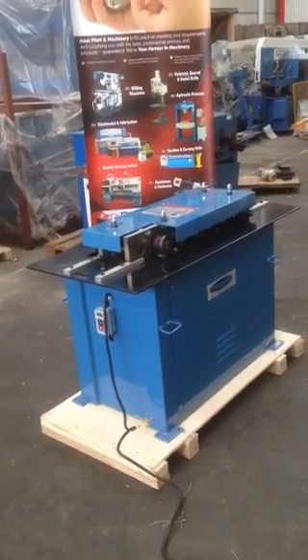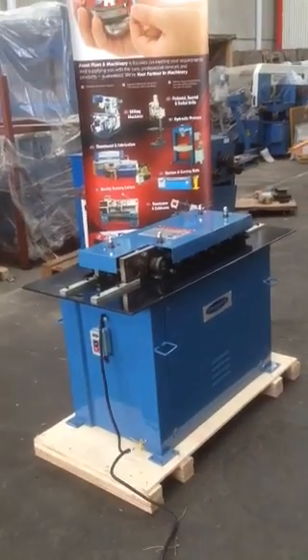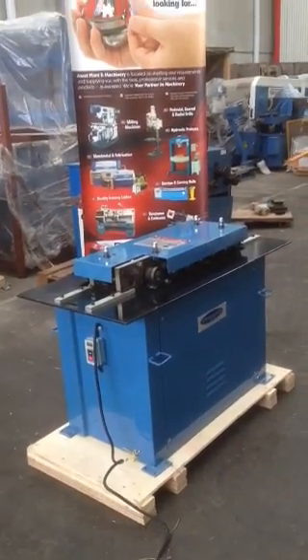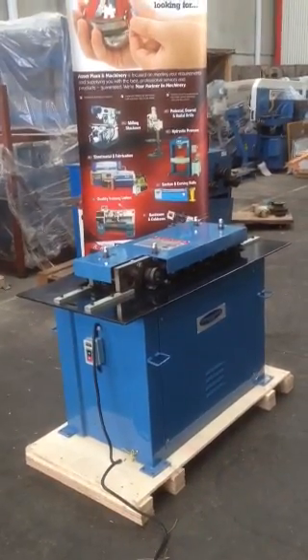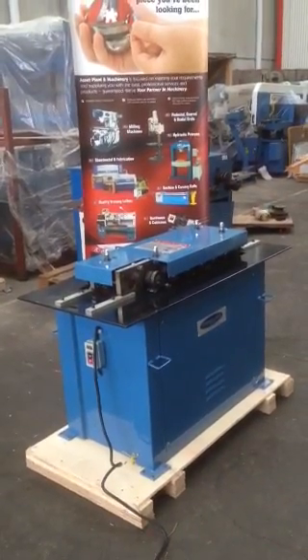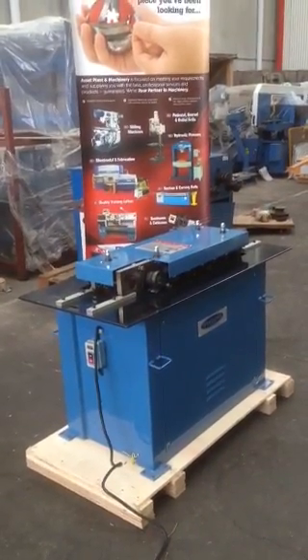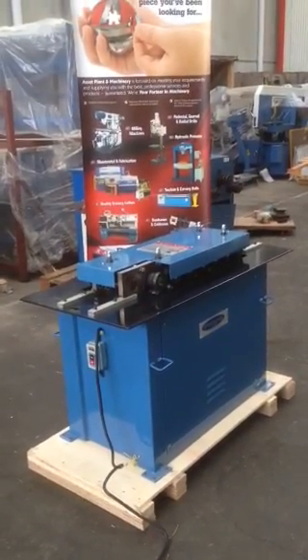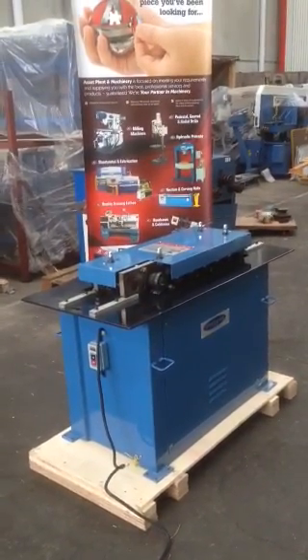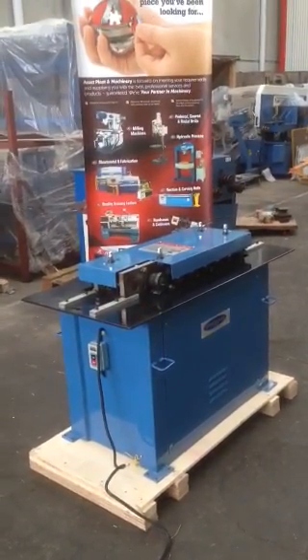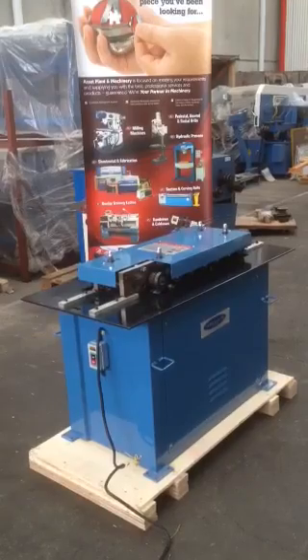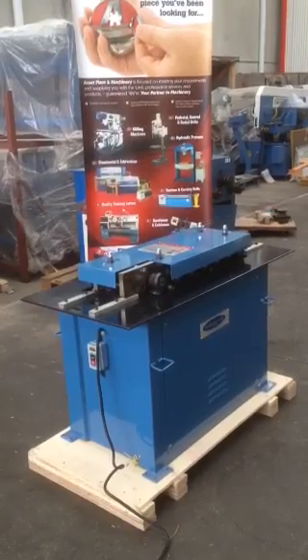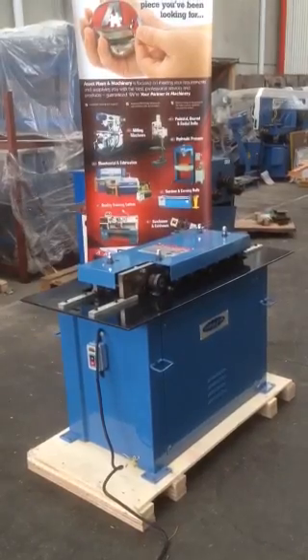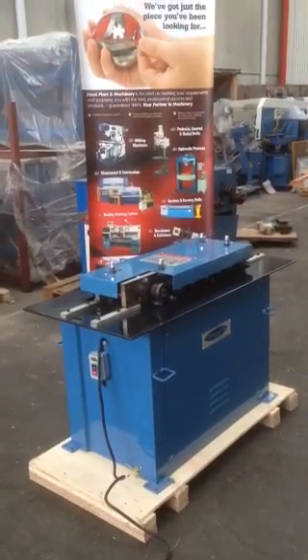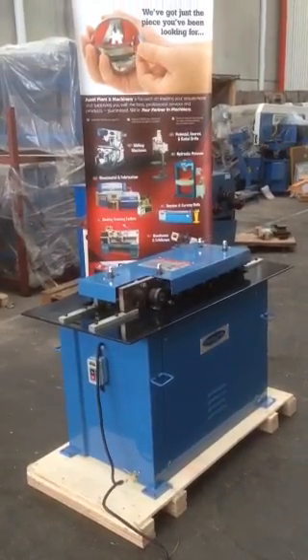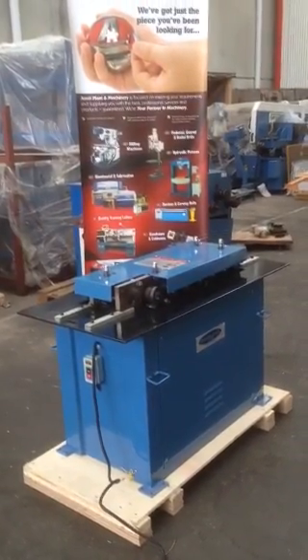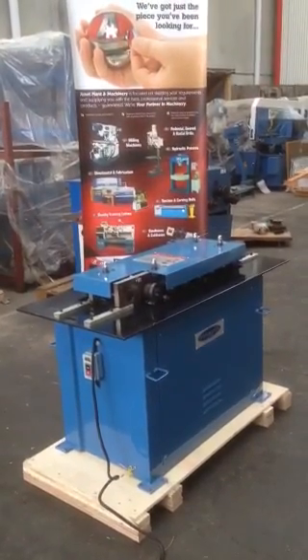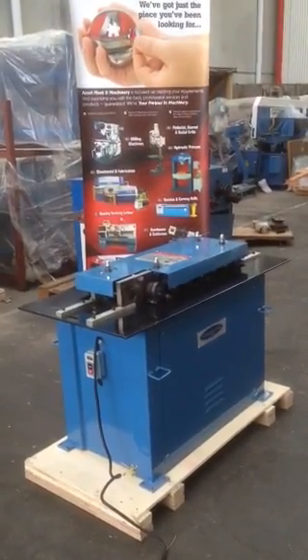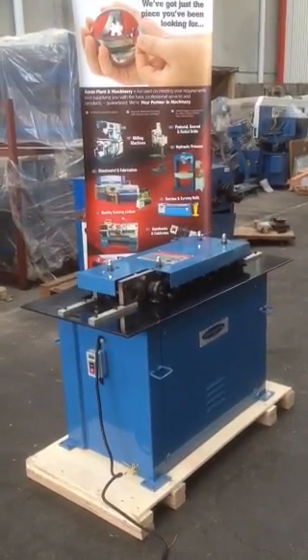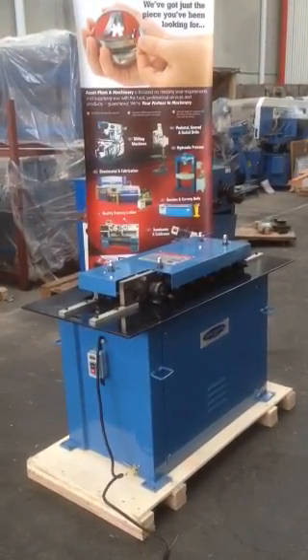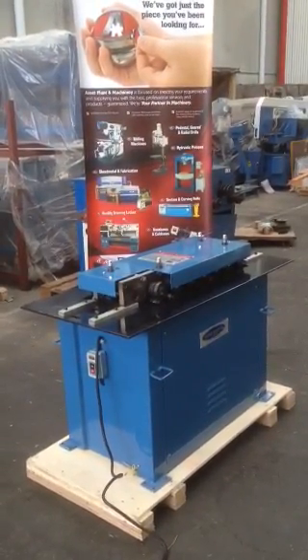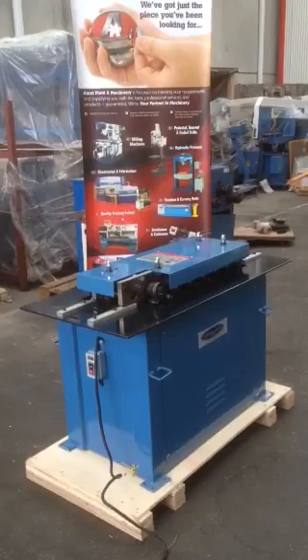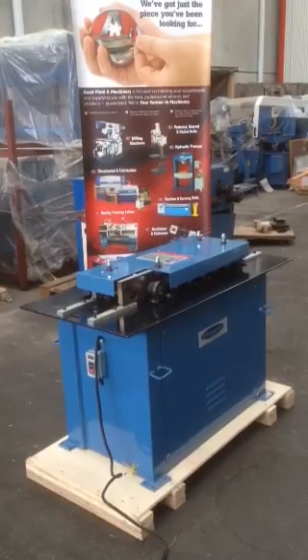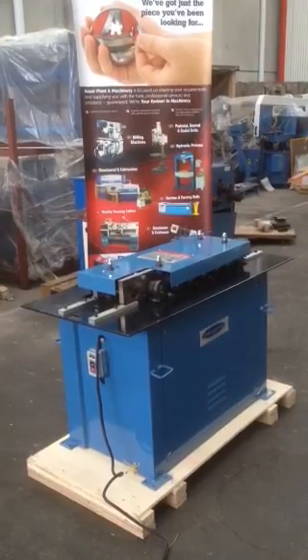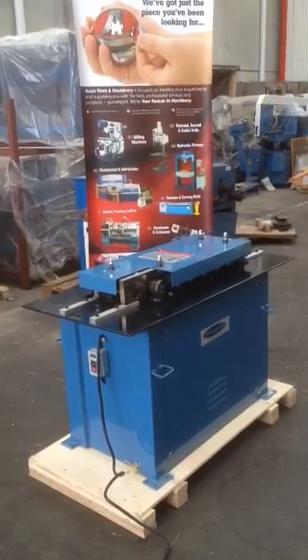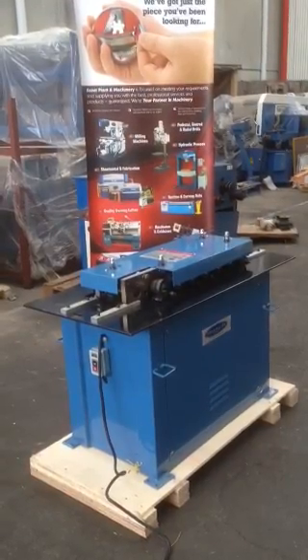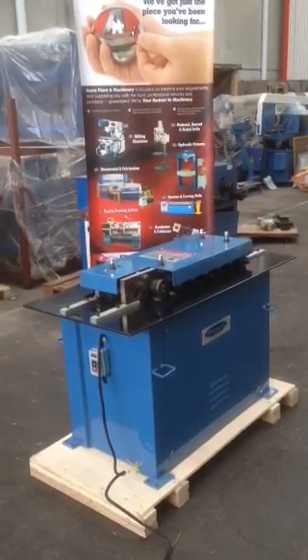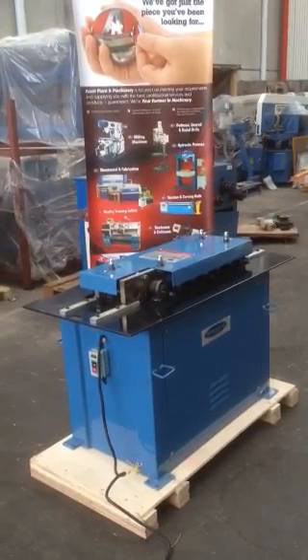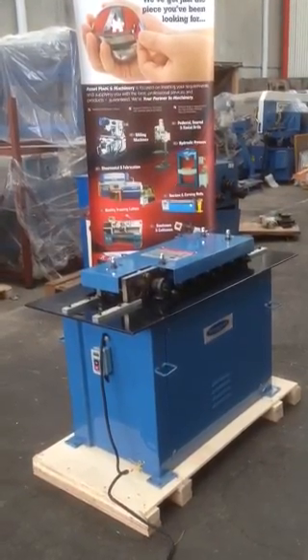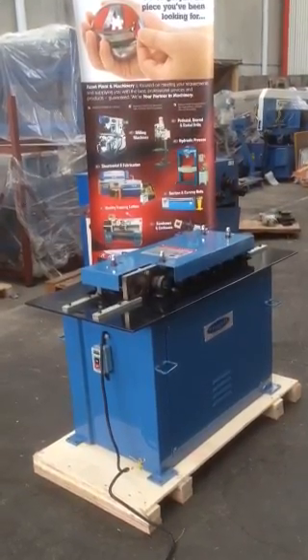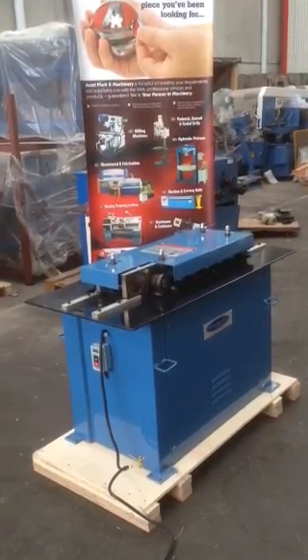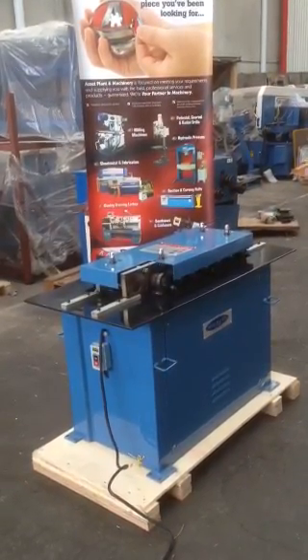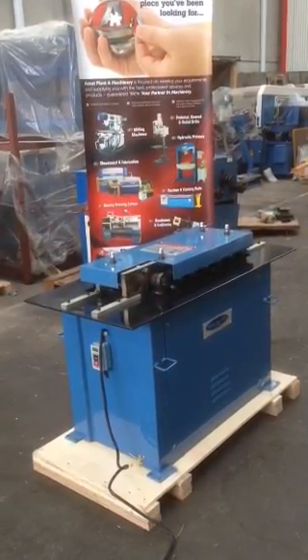Welcome to Wassett Plant Machinery. Today we're reviewing the L16 Loxuma, which has a 16 gauge or 1.6 millimetre capacity. It's a three-phase machine, so 415 volt, powered by a 2.25 kilowatt motor.